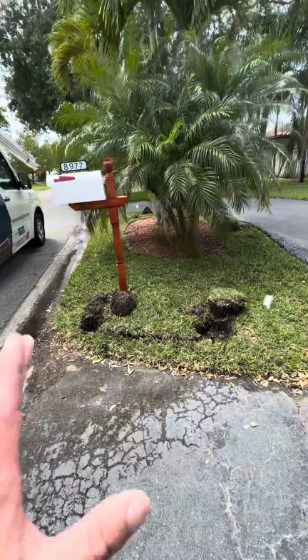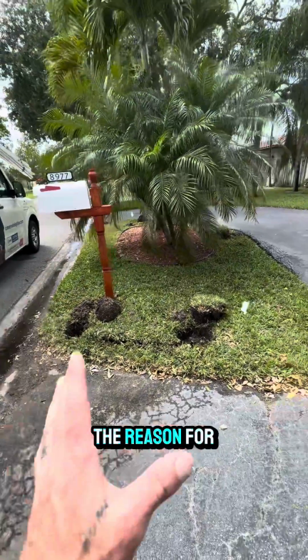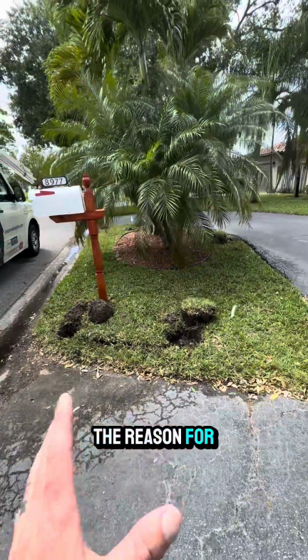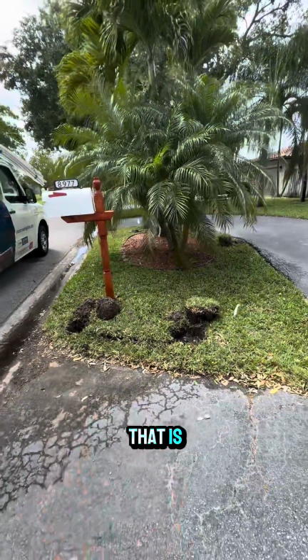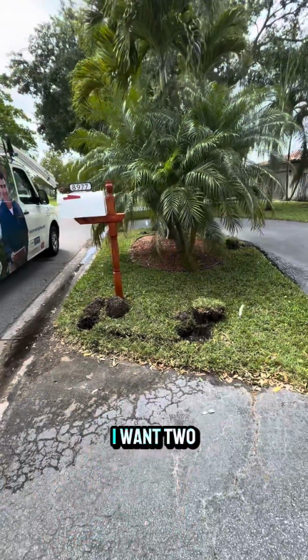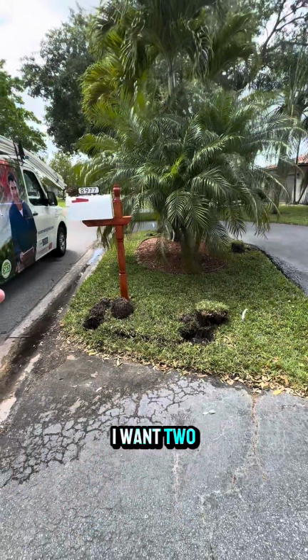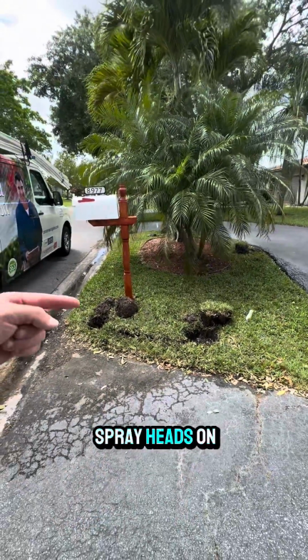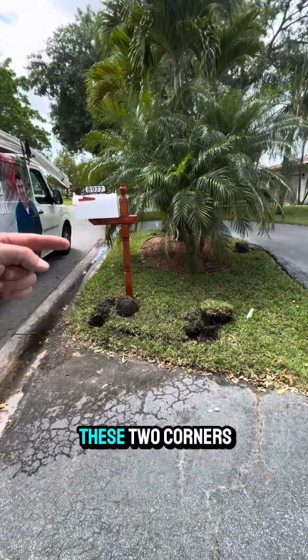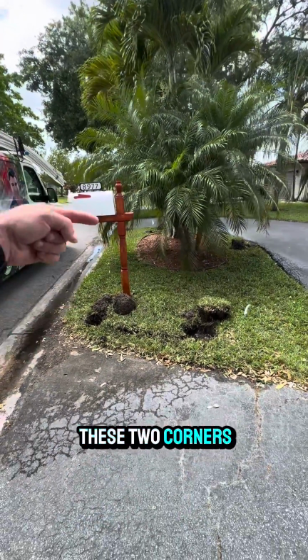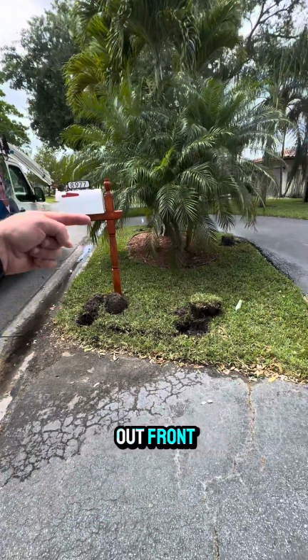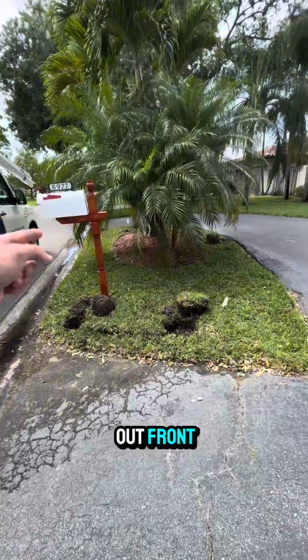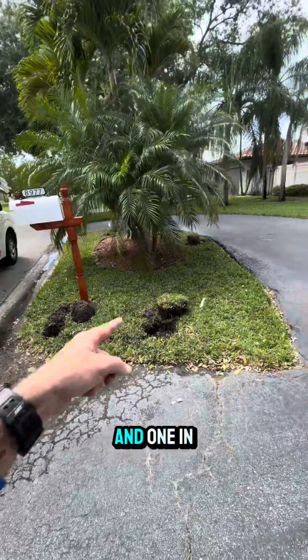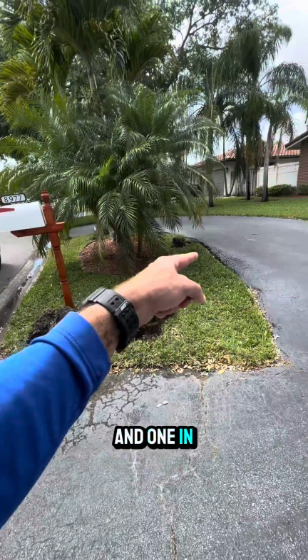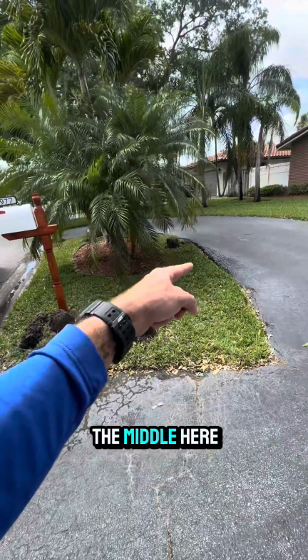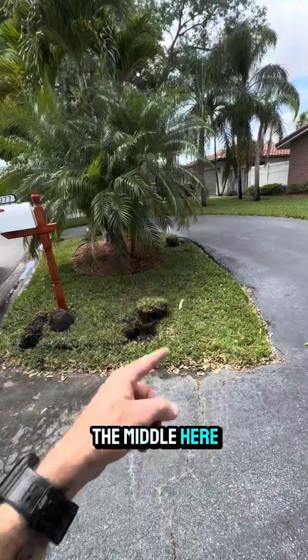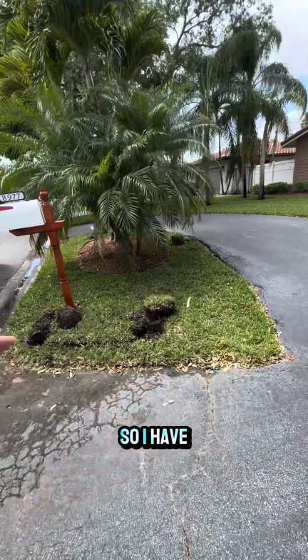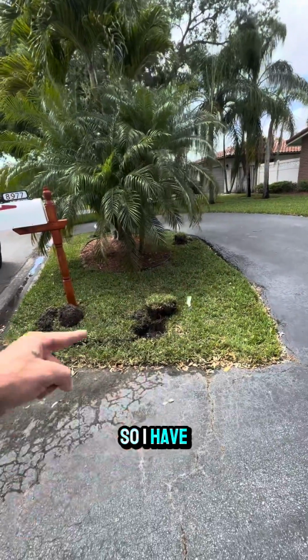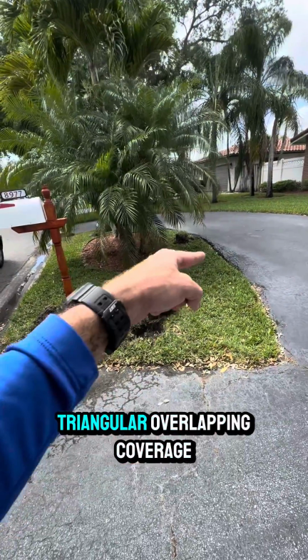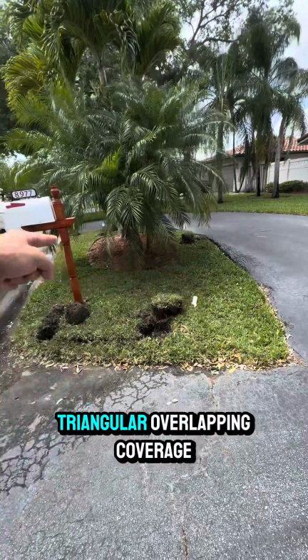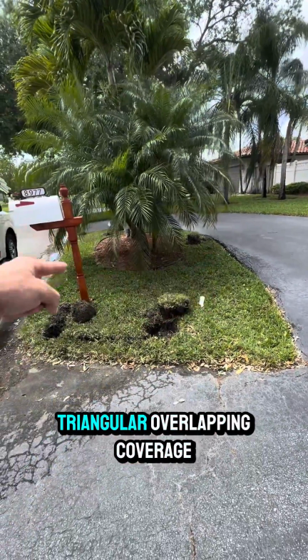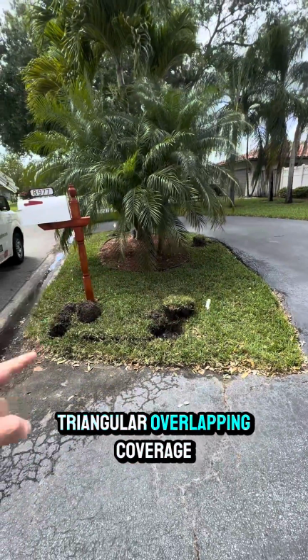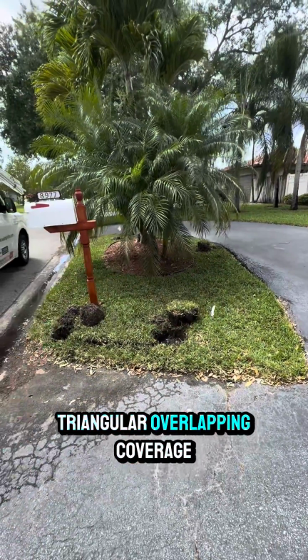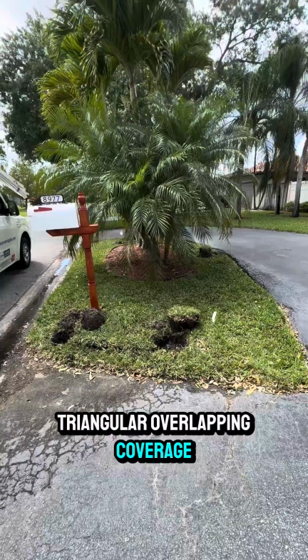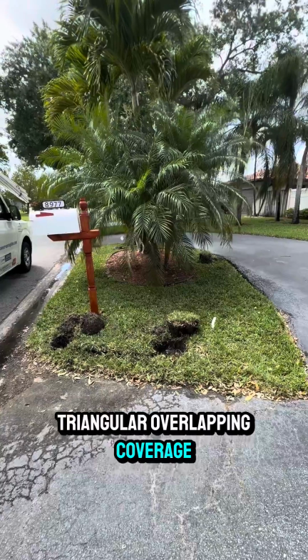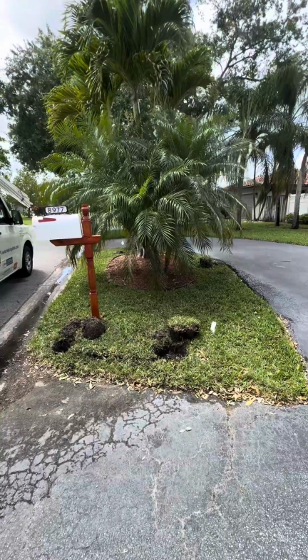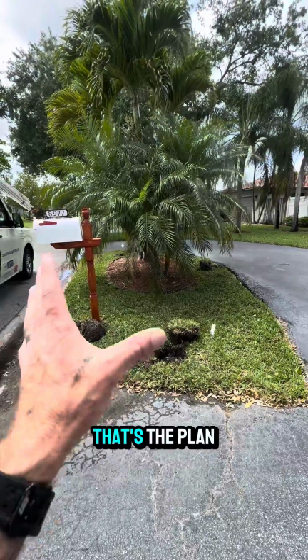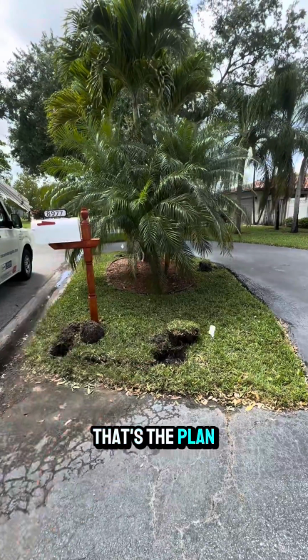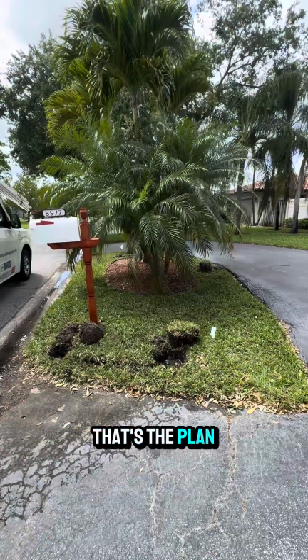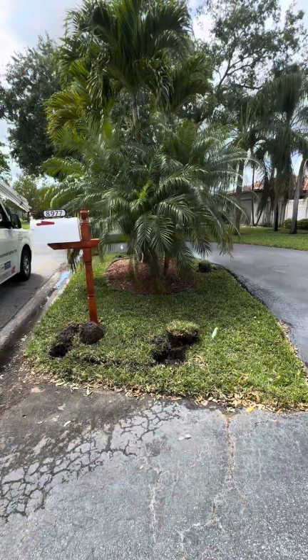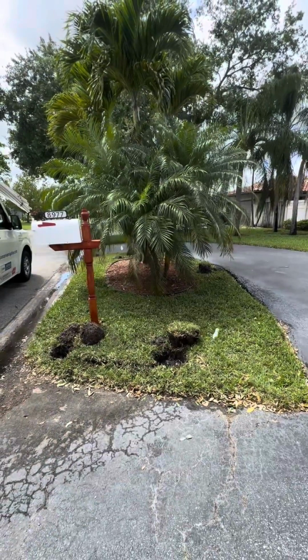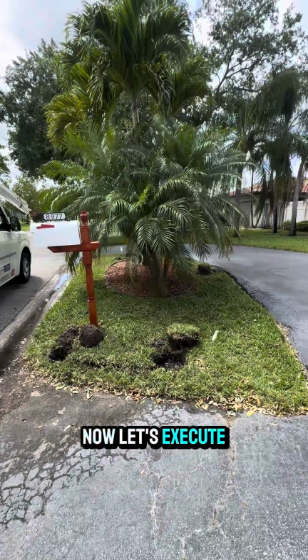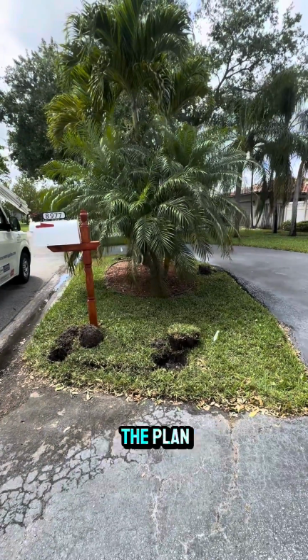The reason for that is I want two spray heads on these two corners out front and one in the middle, so I have triangular overlapping coverage. That's the plan — now let's execute it.